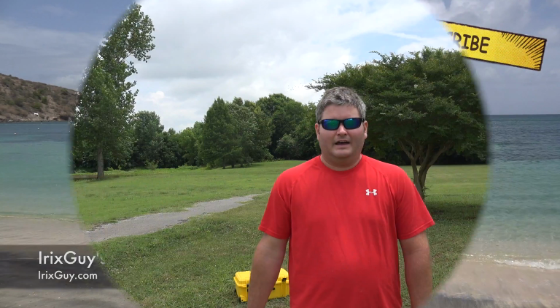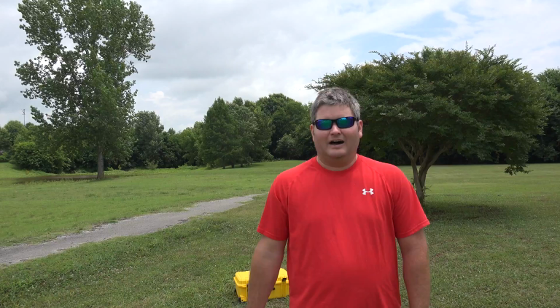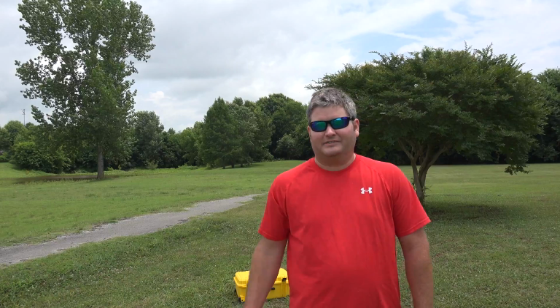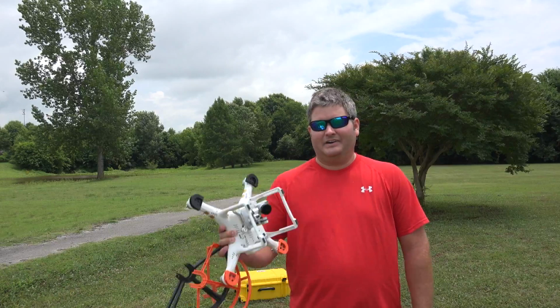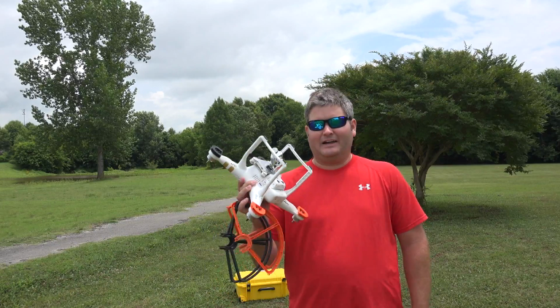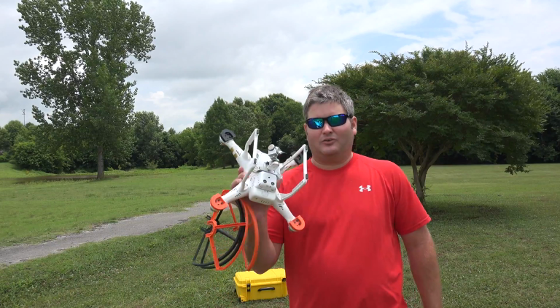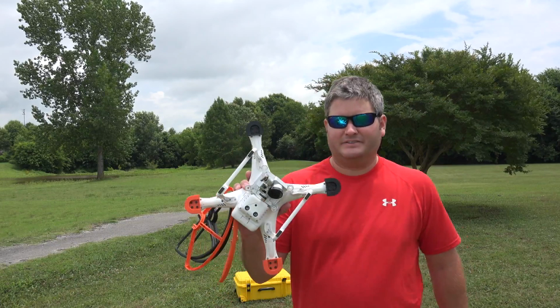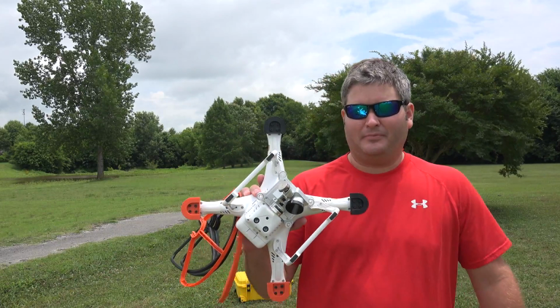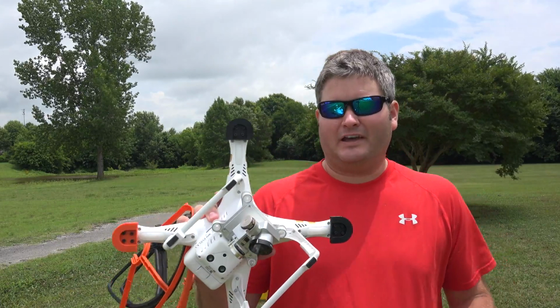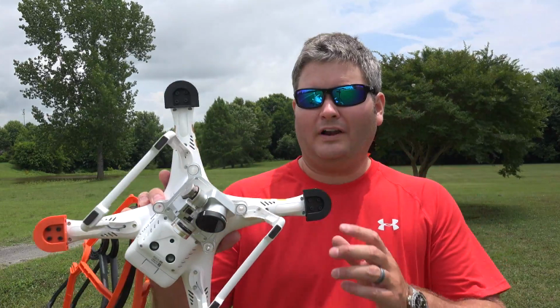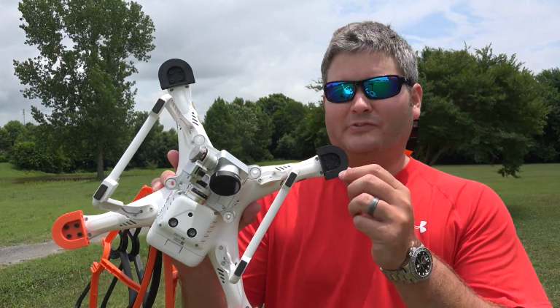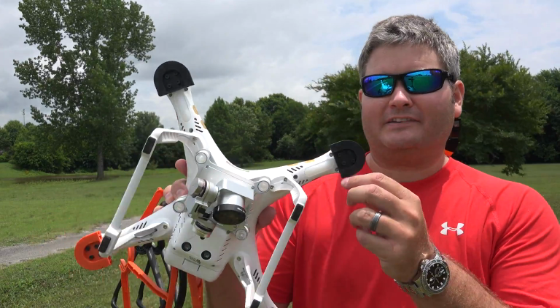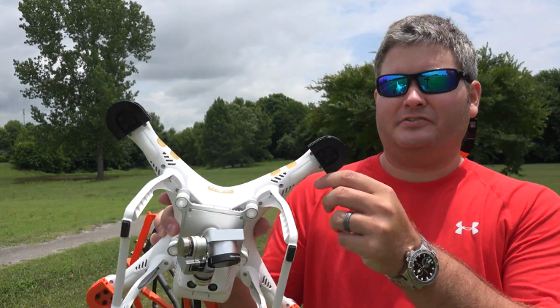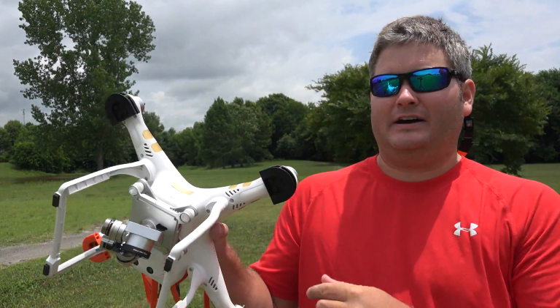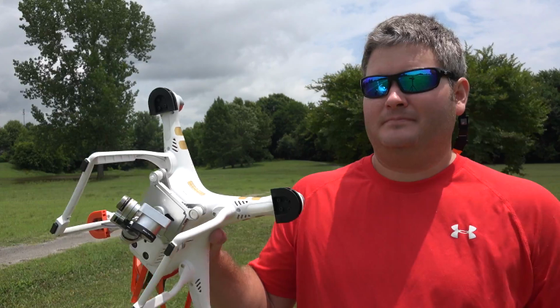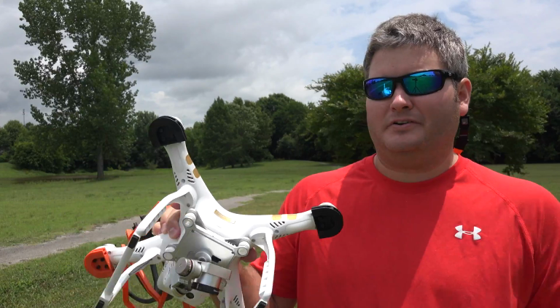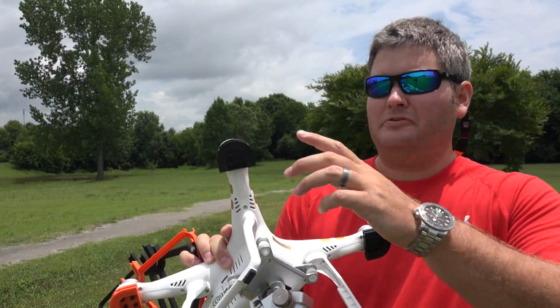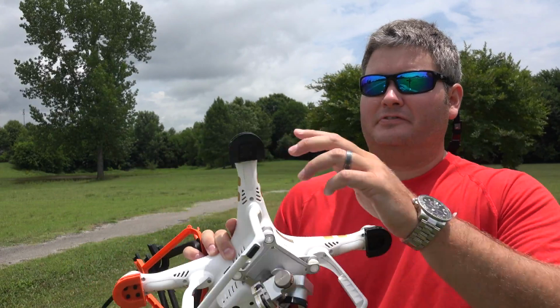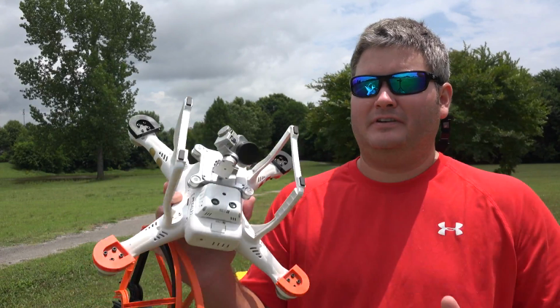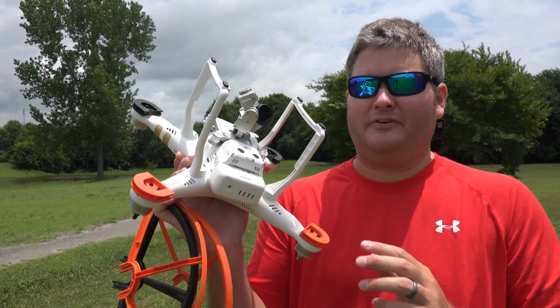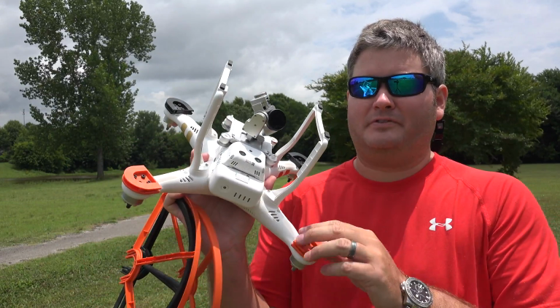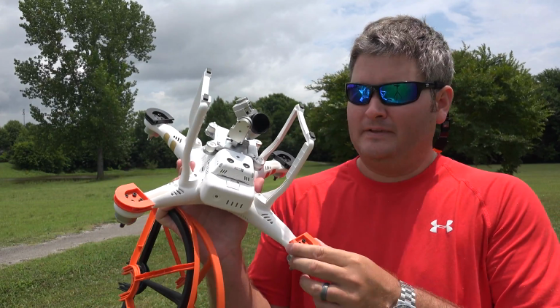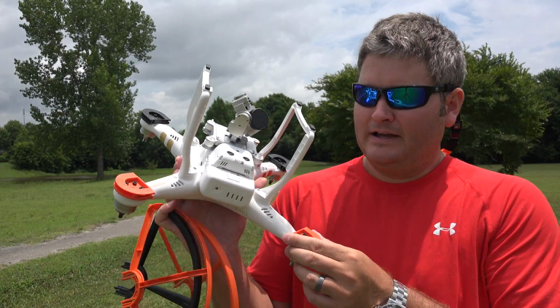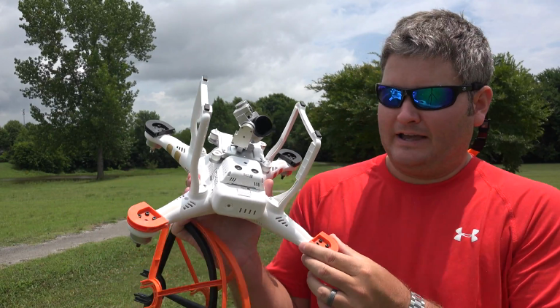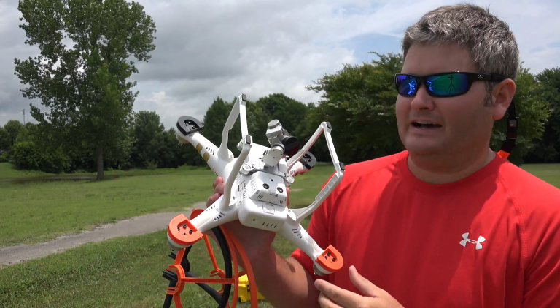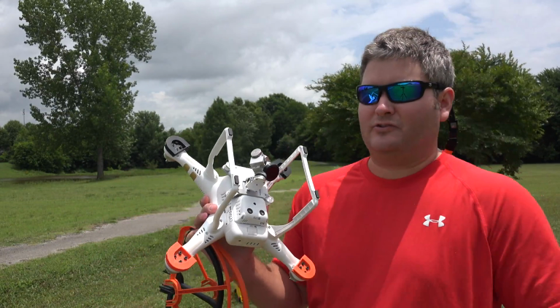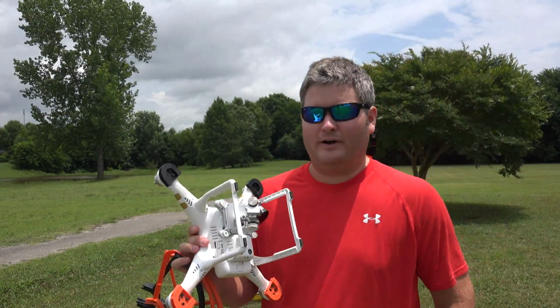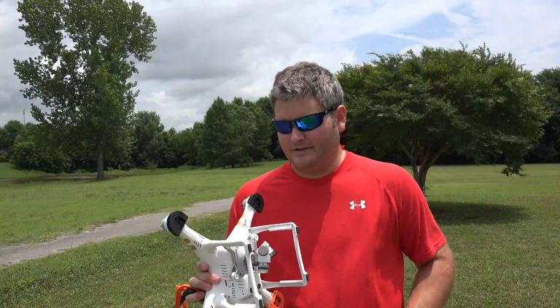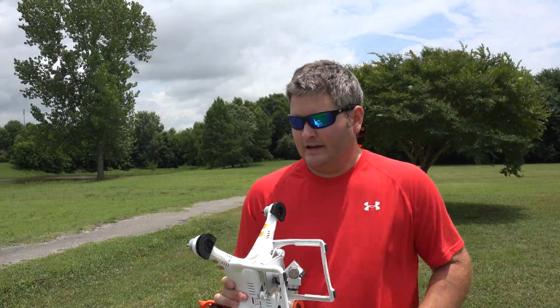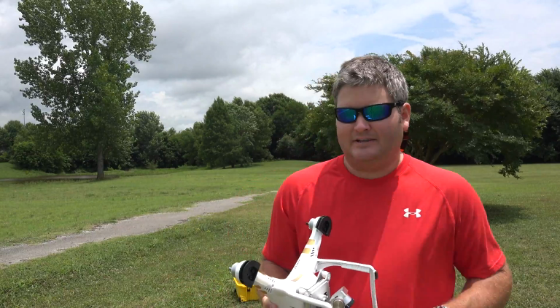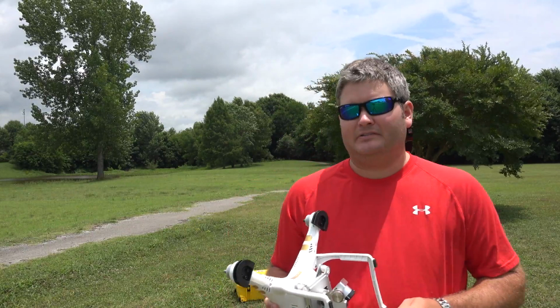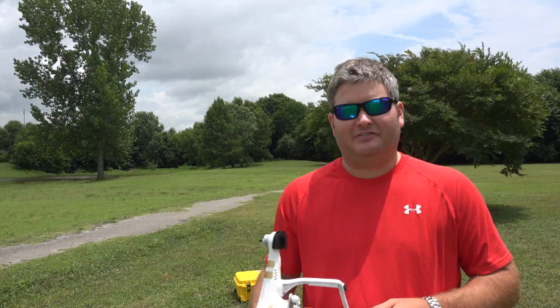Hey y'all, Rick Skye here. I've gotten a lot of questions — people are saying, what are those things under your motors on your Phantom 3? It's actually a great question.